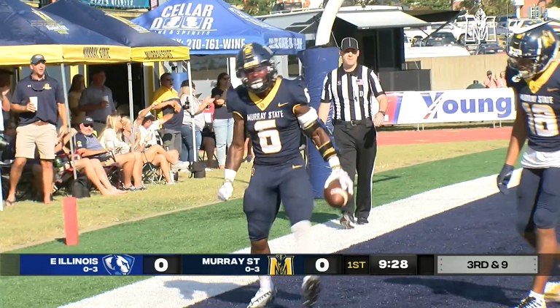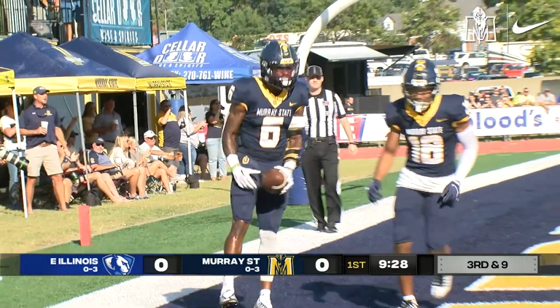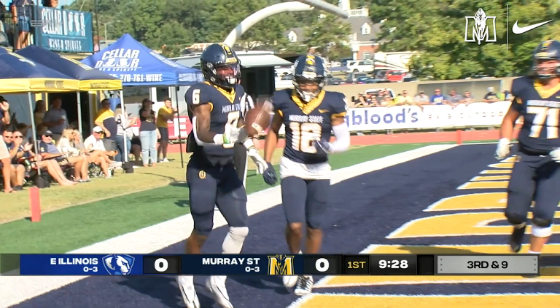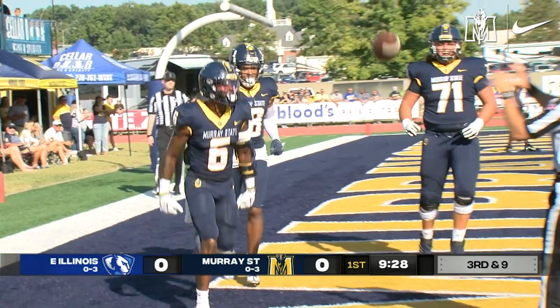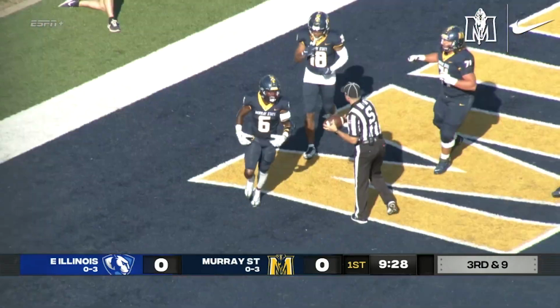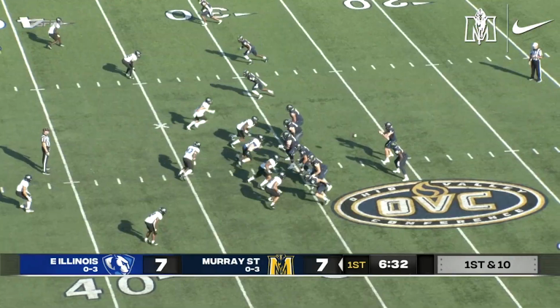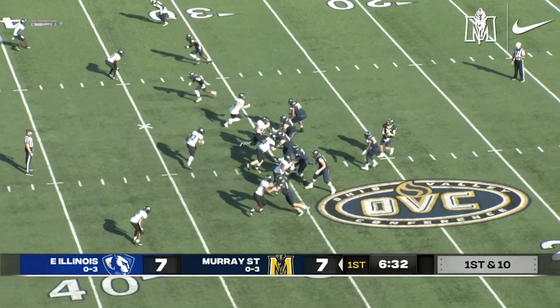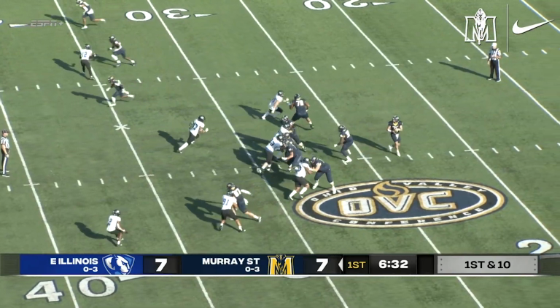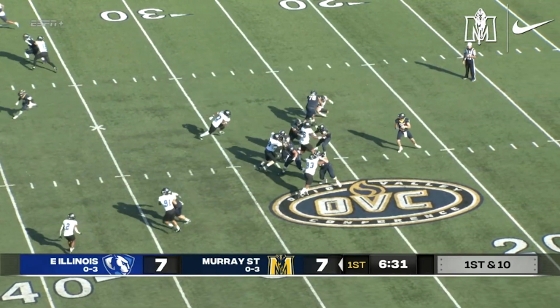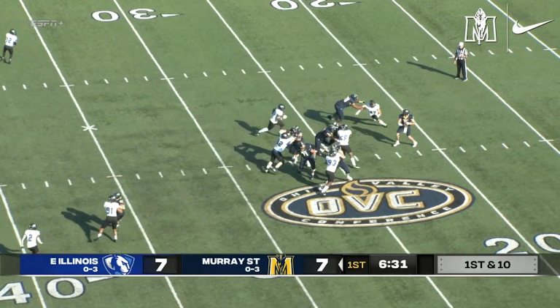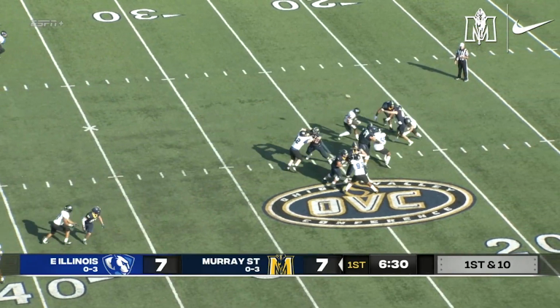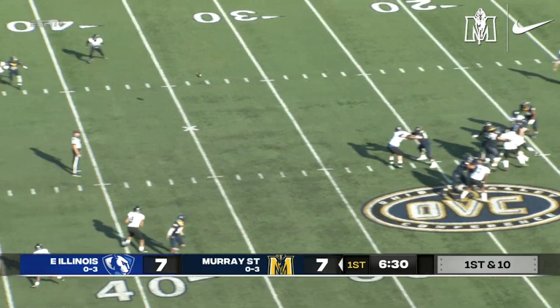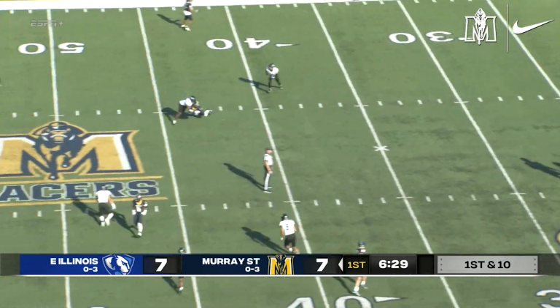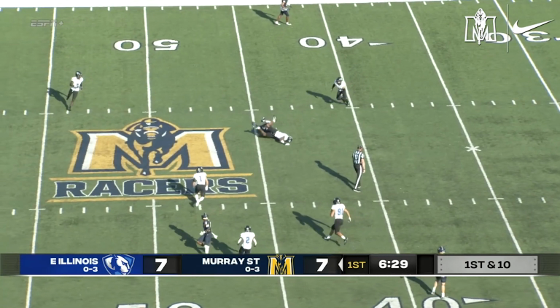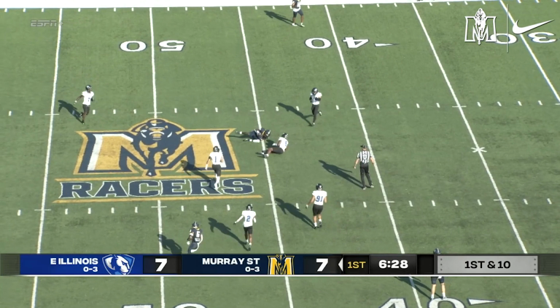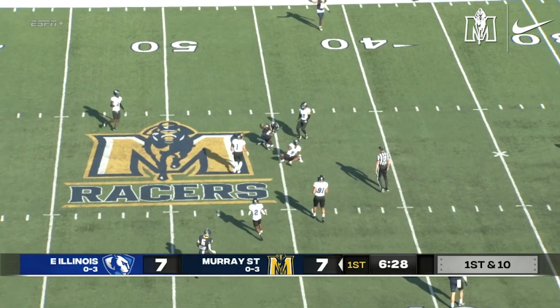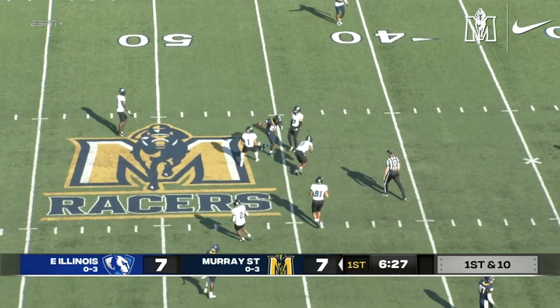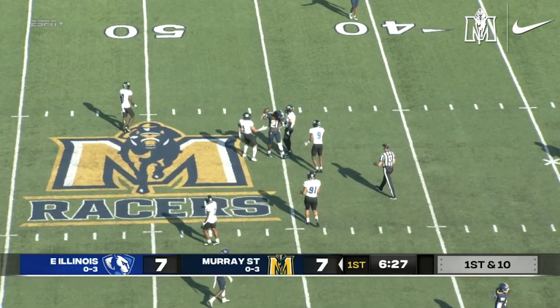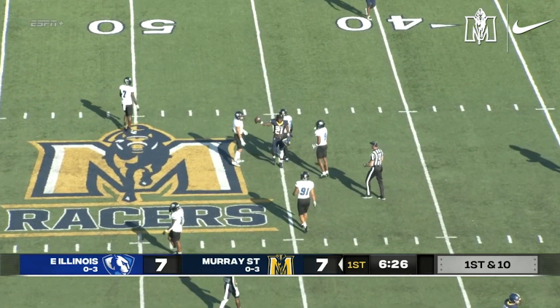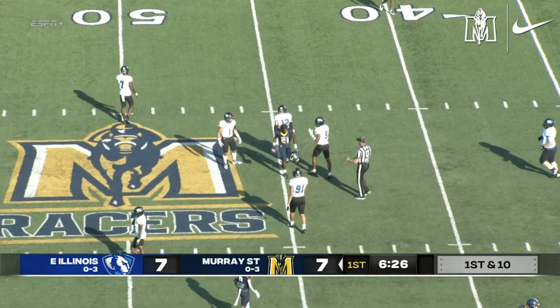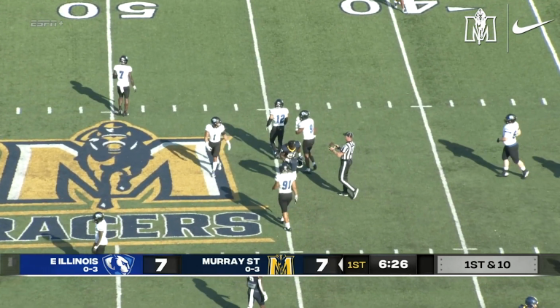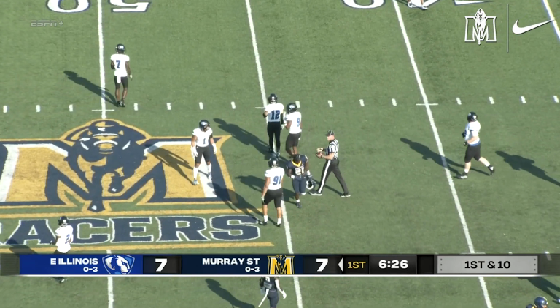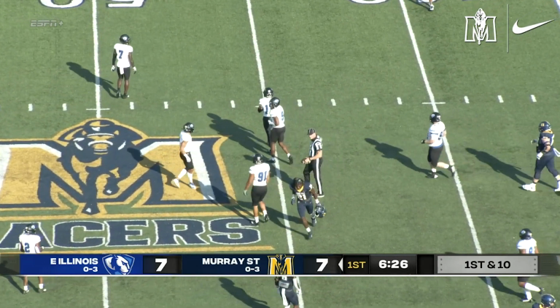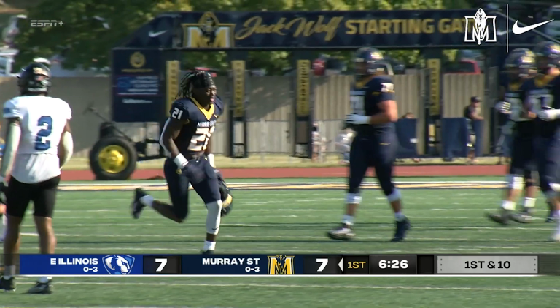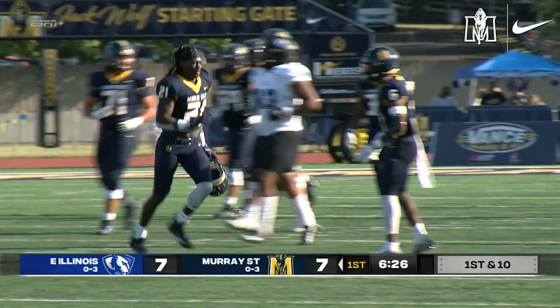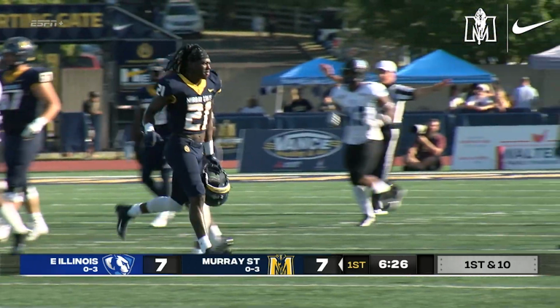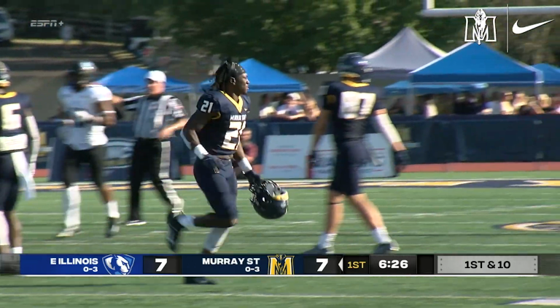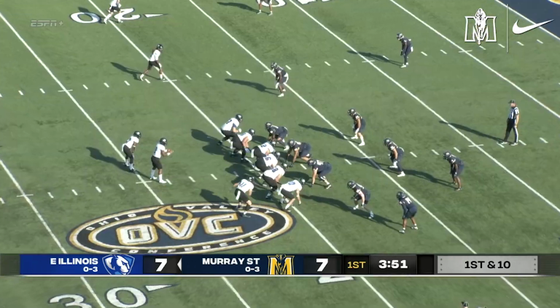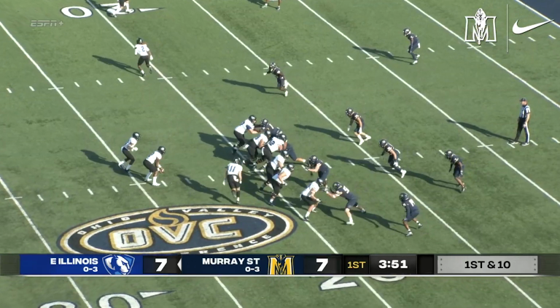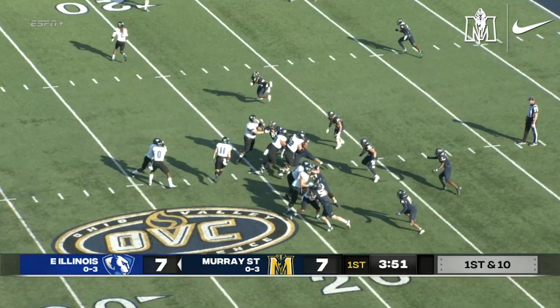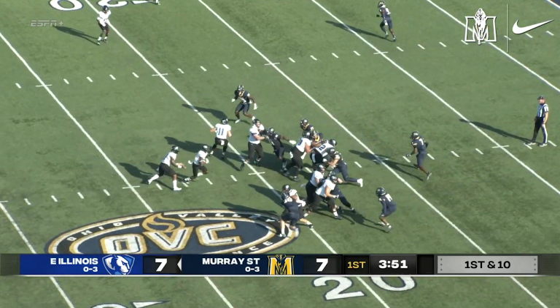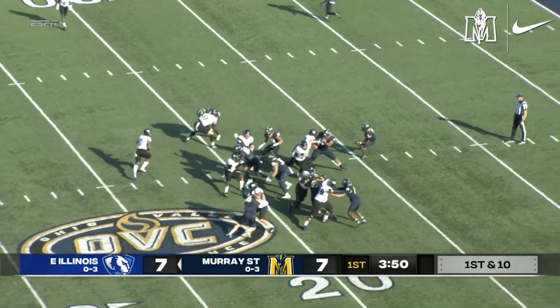Cue the horse. The Racers up 6-0. Corner blitz coming for EIU. Pass downfield and an amazing catch at the 45-yard line by Brooks, Elijah Benoit with the tackle. One touchdown in the first quarter. 7-7 the score.